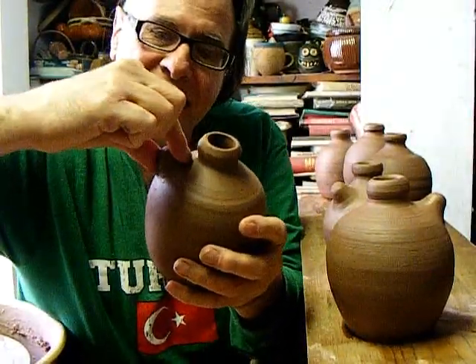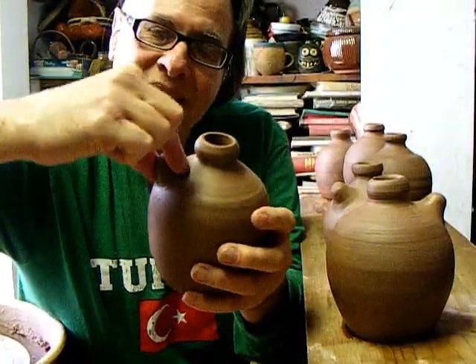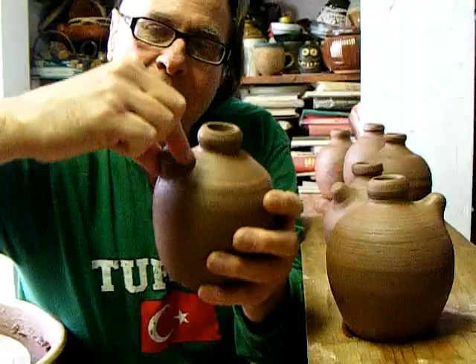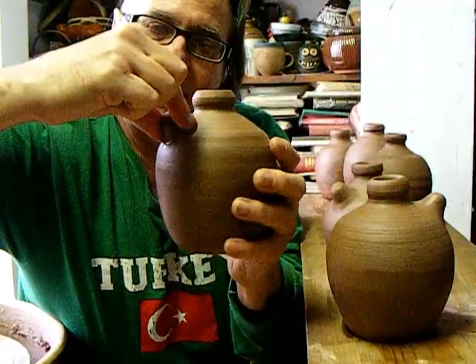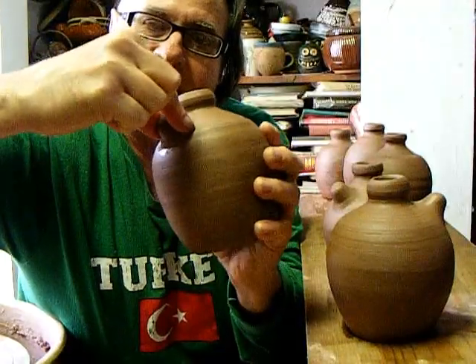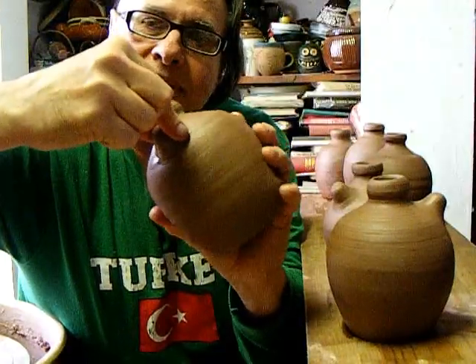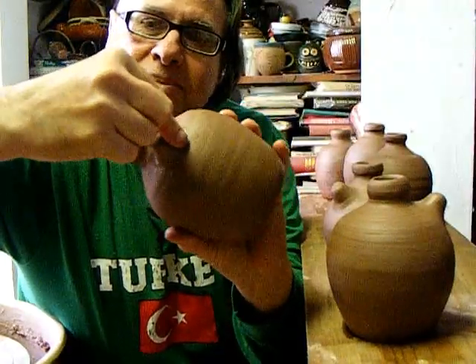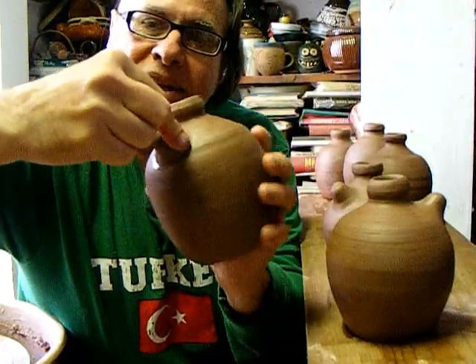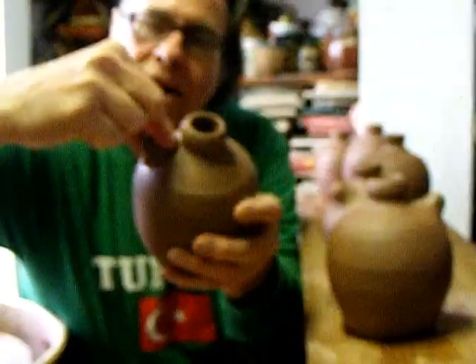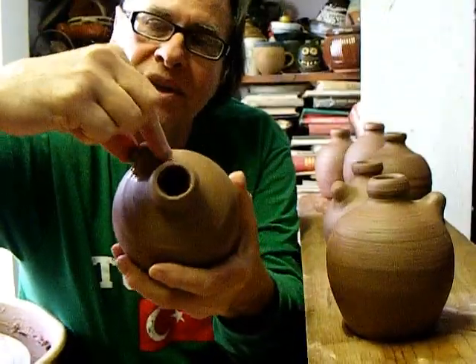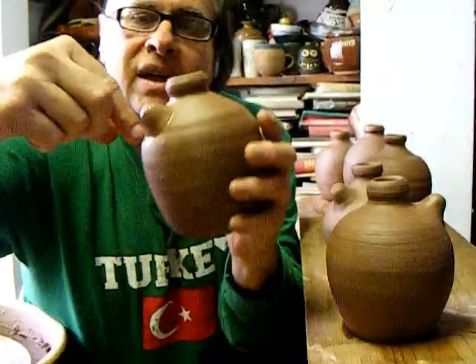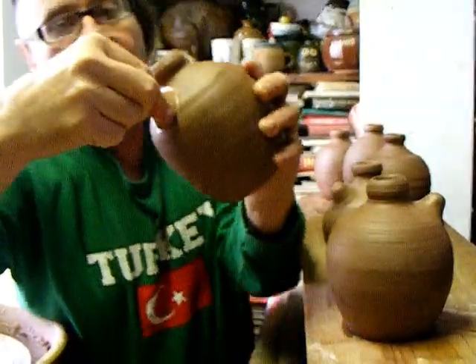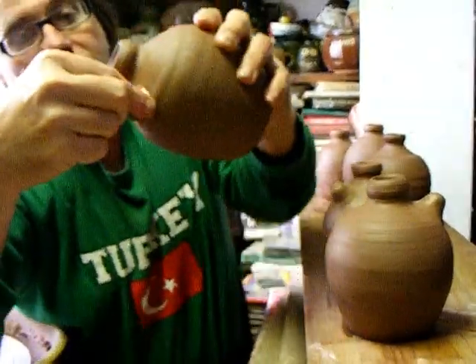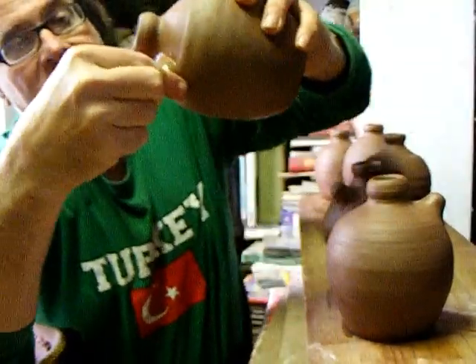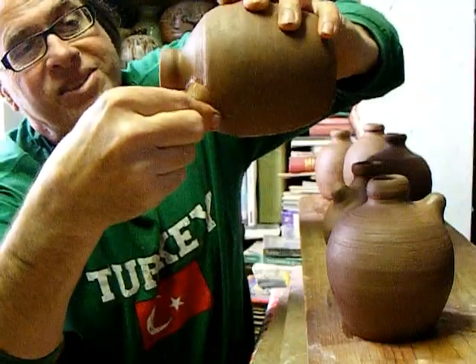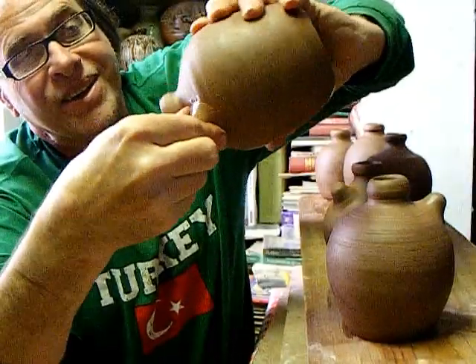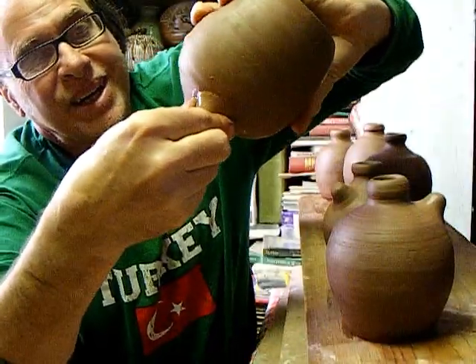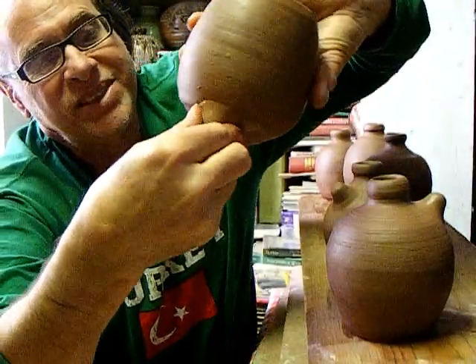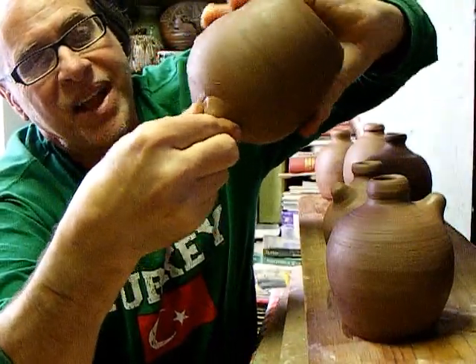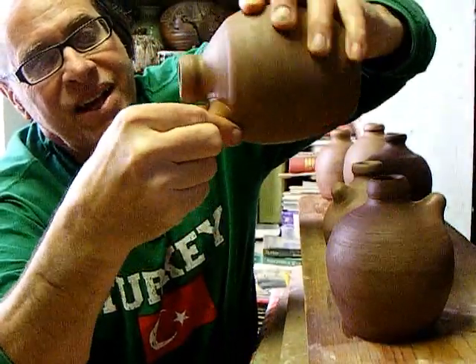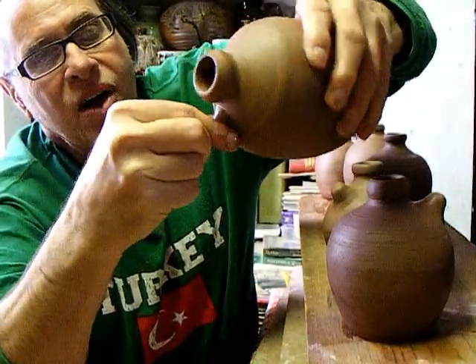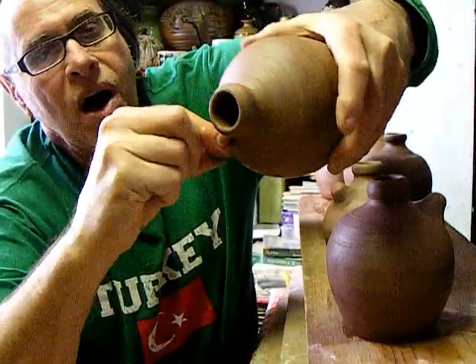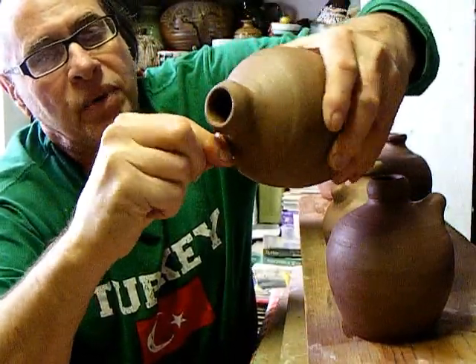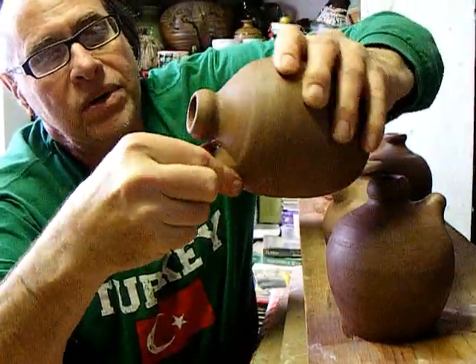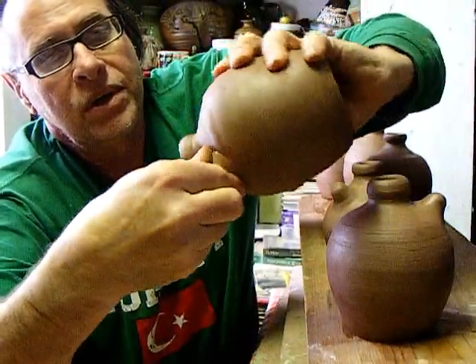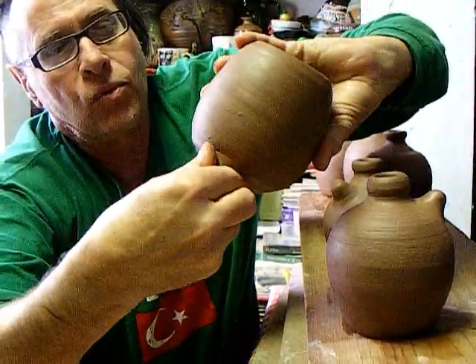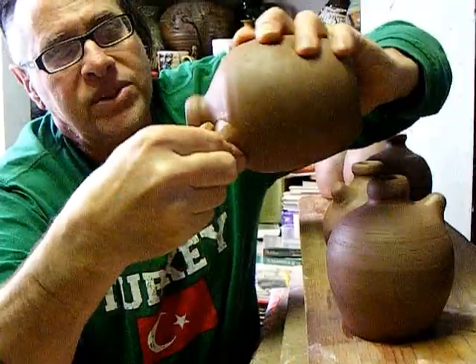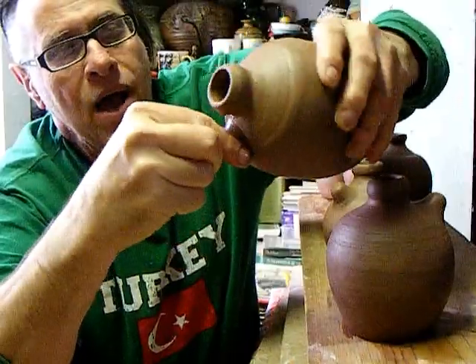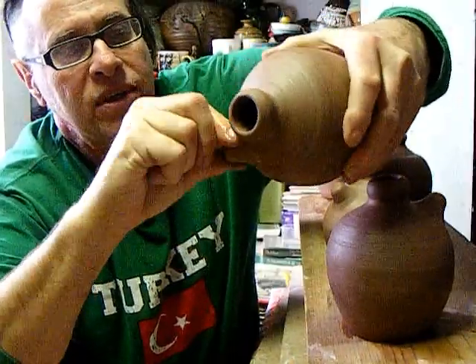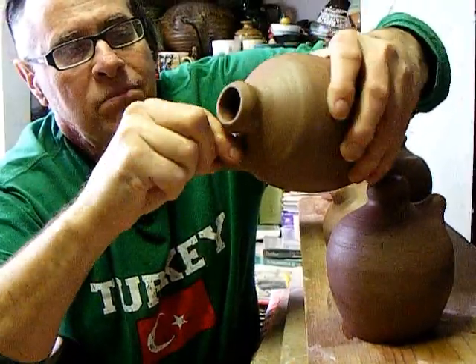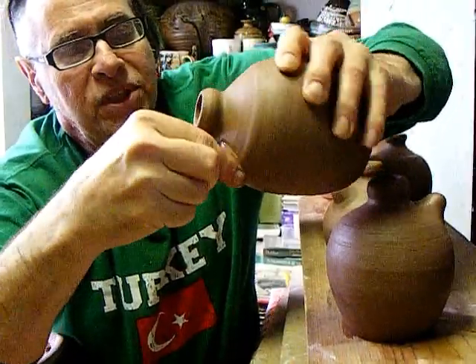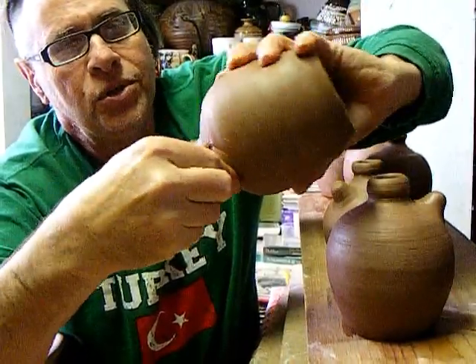Just spinning it round — the way you would center a piece of clay on a potter's wheel — rounds it out beautifully.